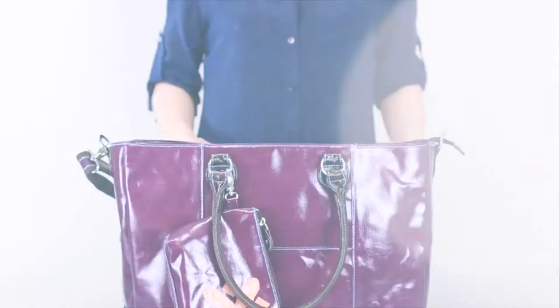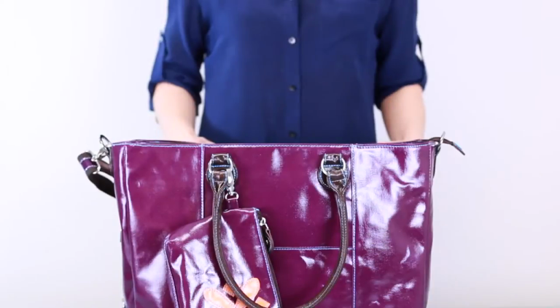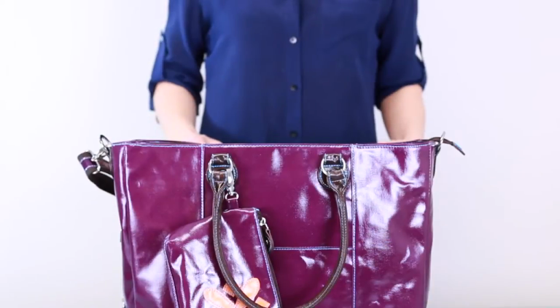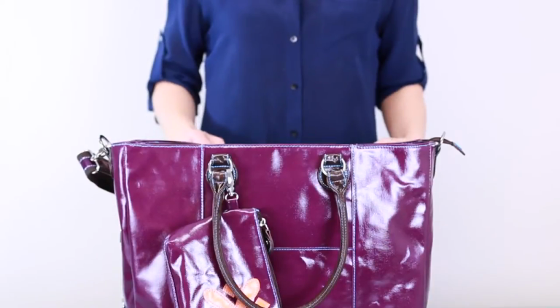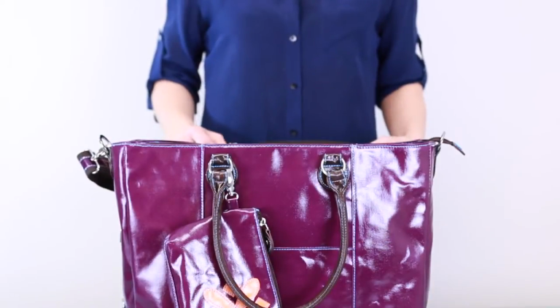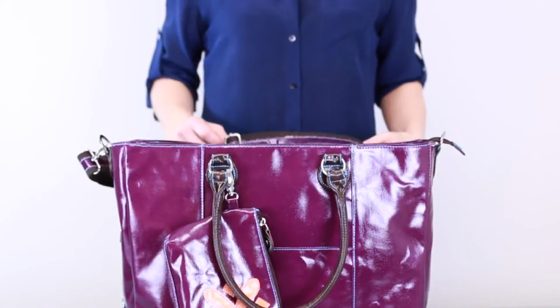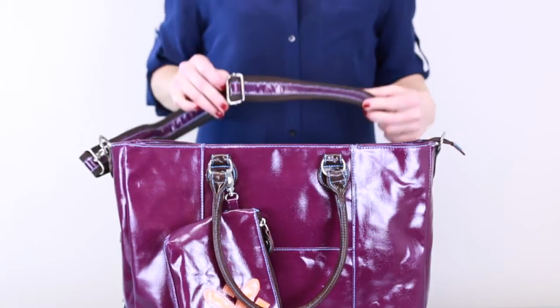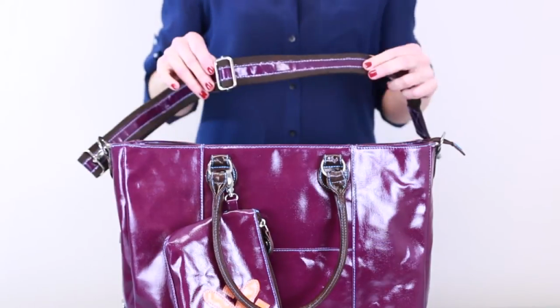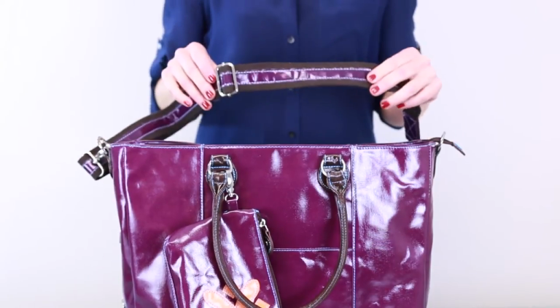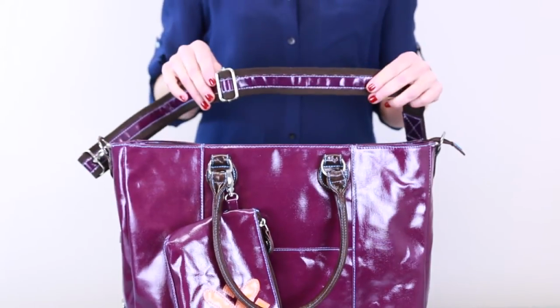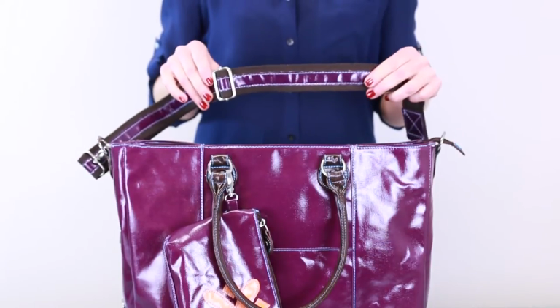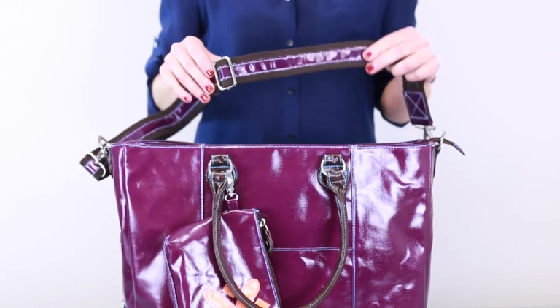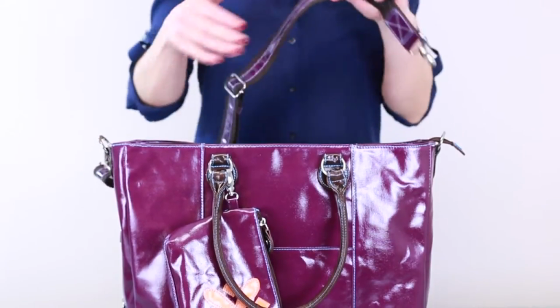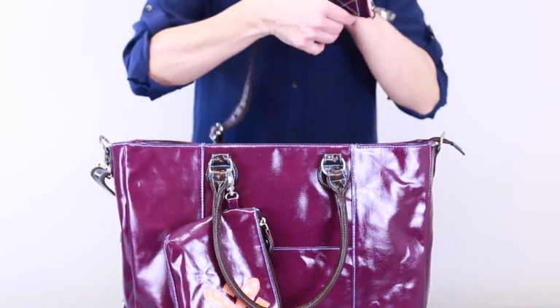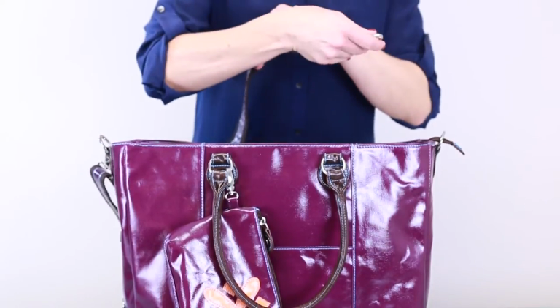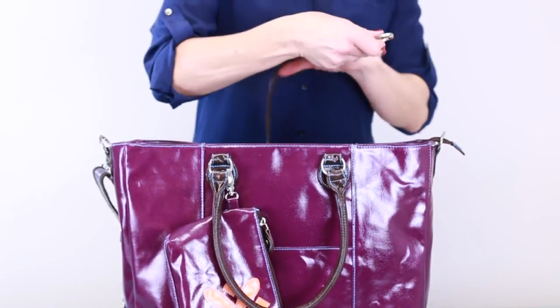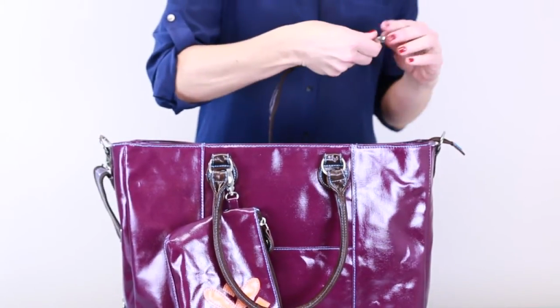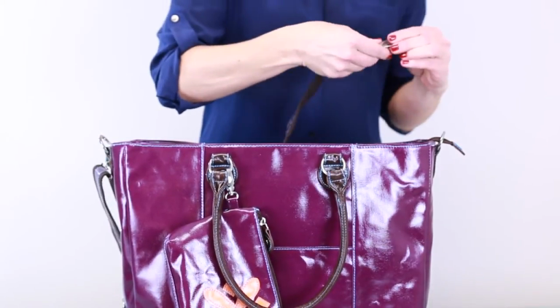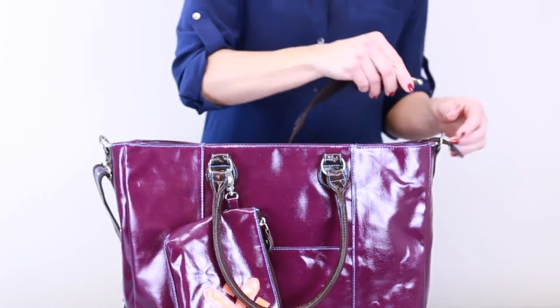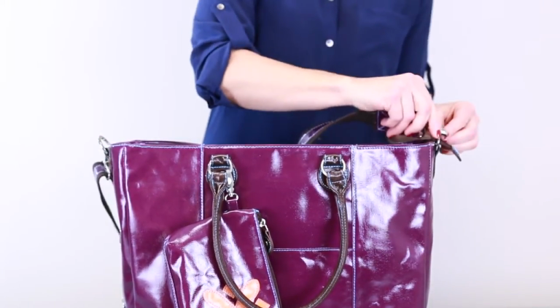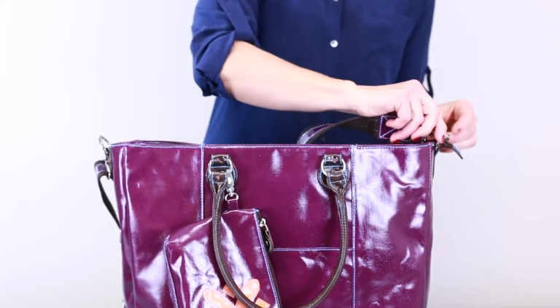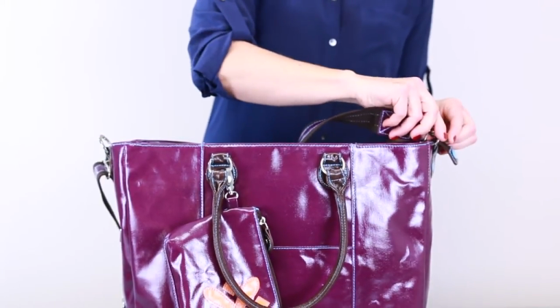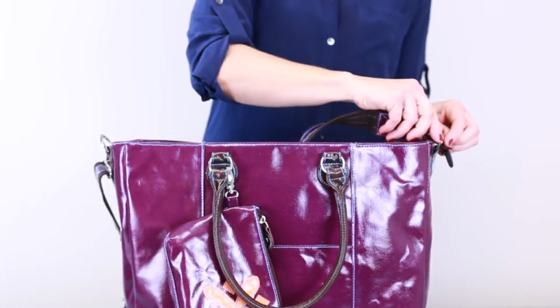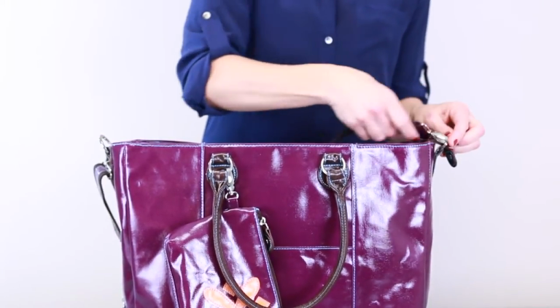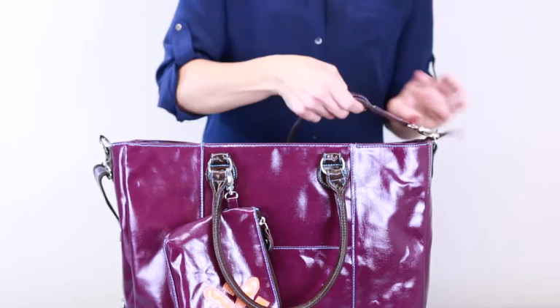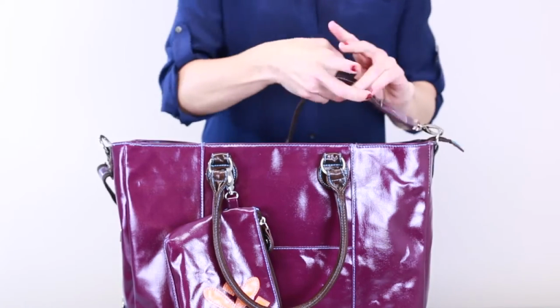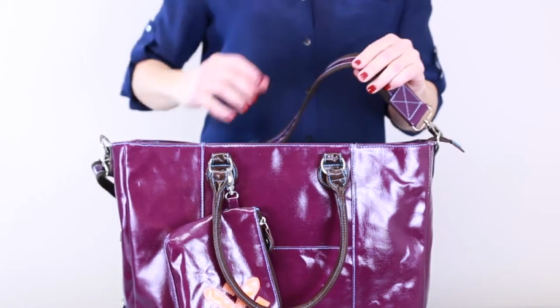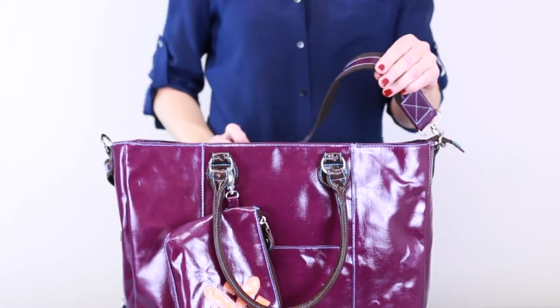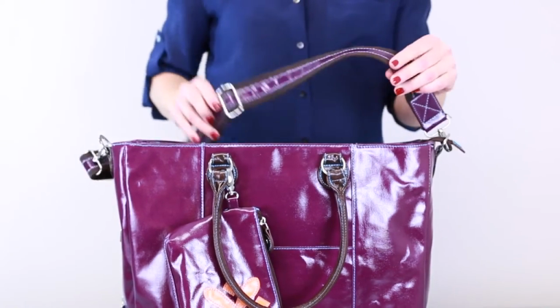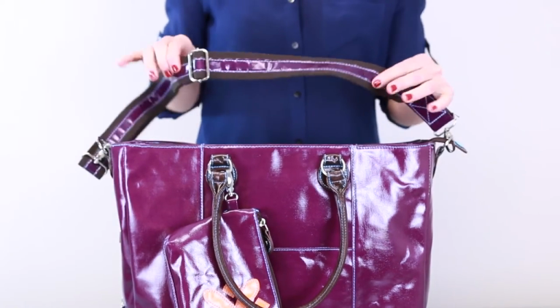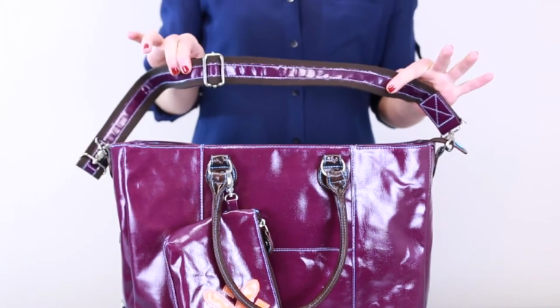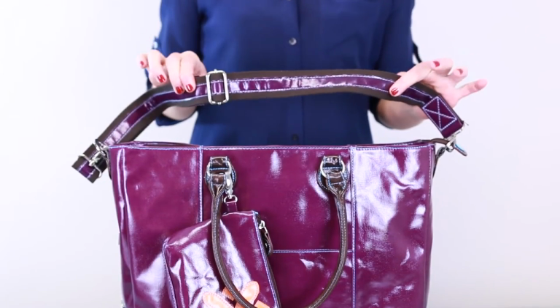To wear it messenger-style, you'll need one crossbody strap. Attach the clasps to the metal loops on either end of the bag and adjust it to your comfort level.